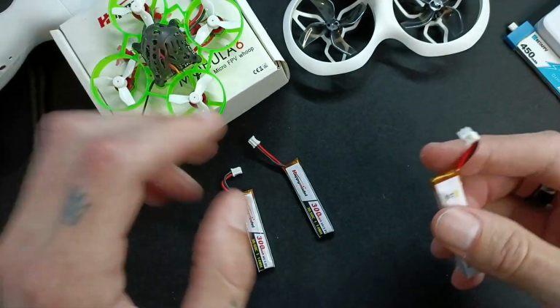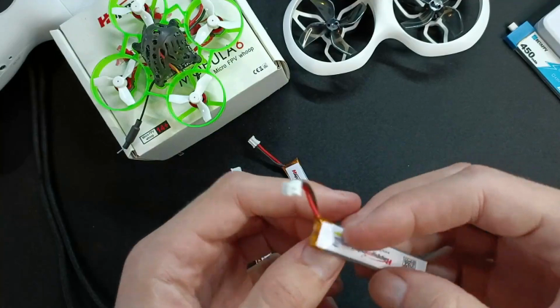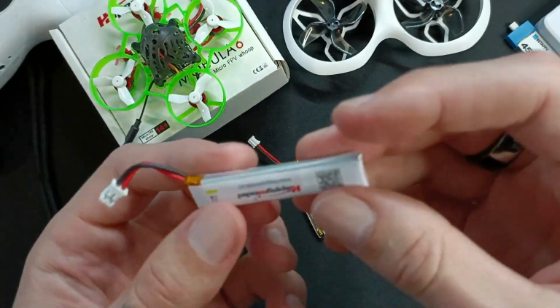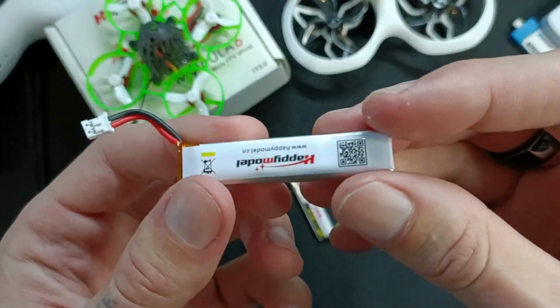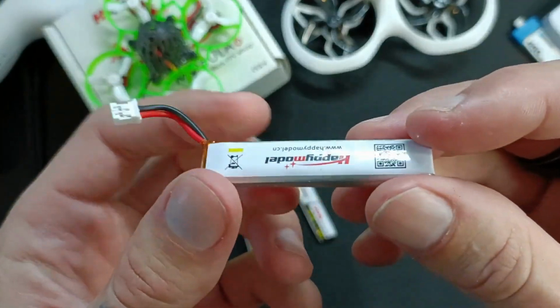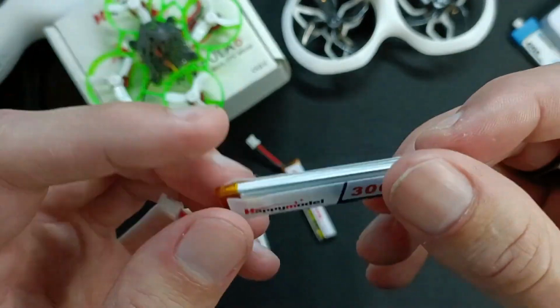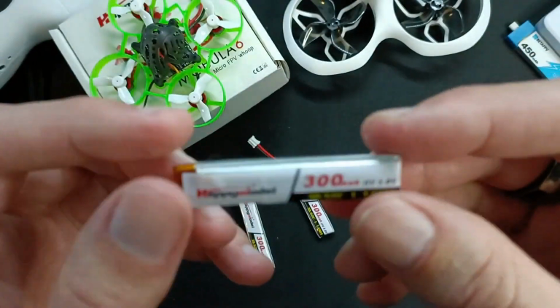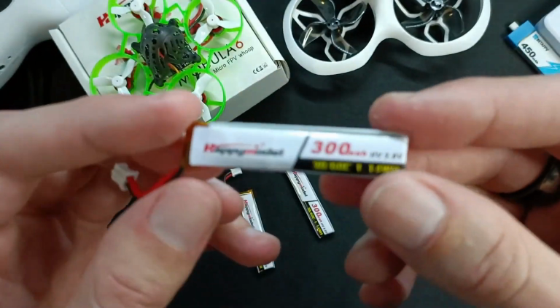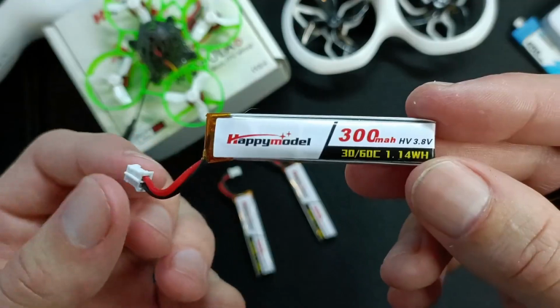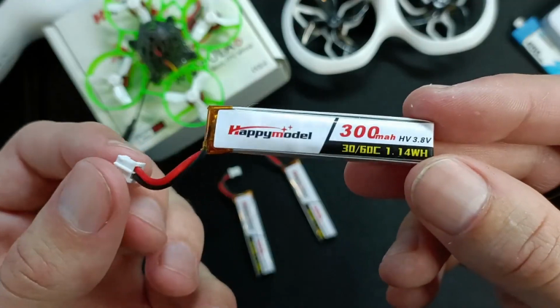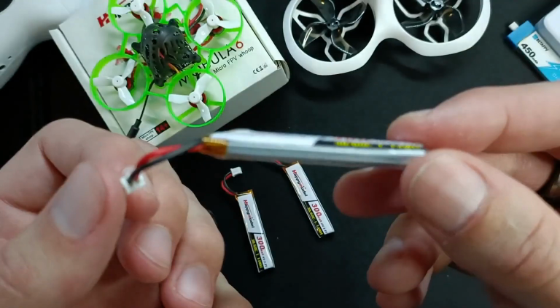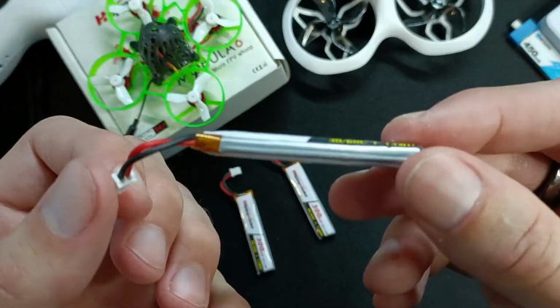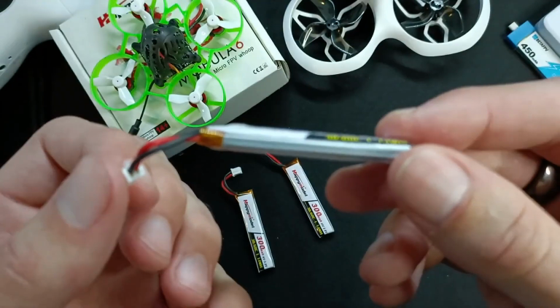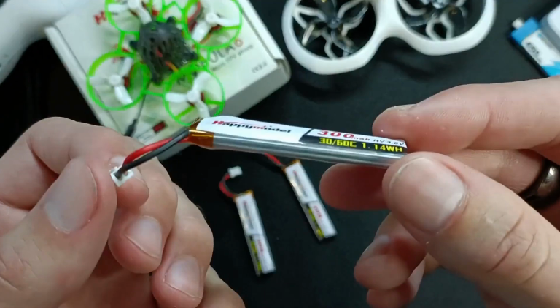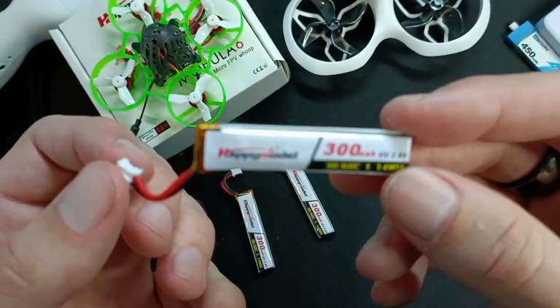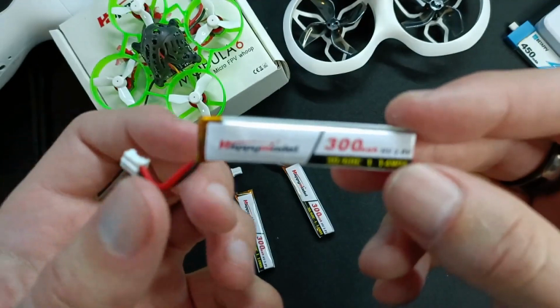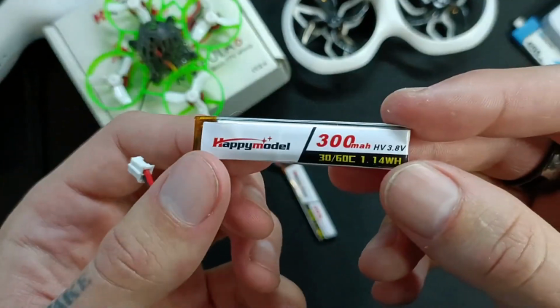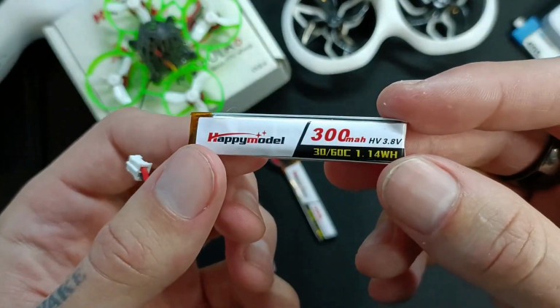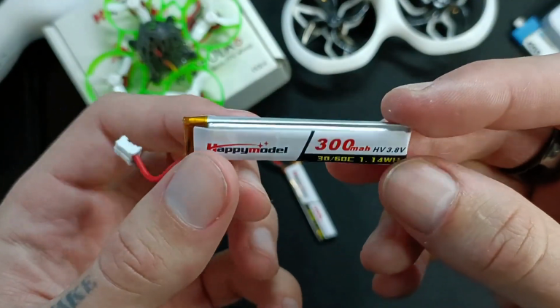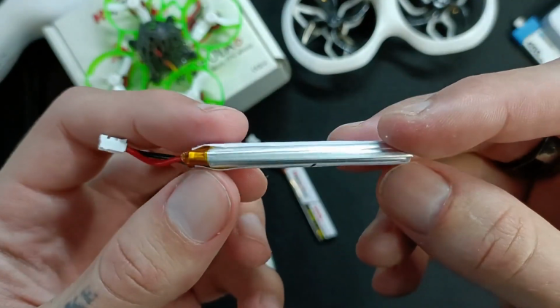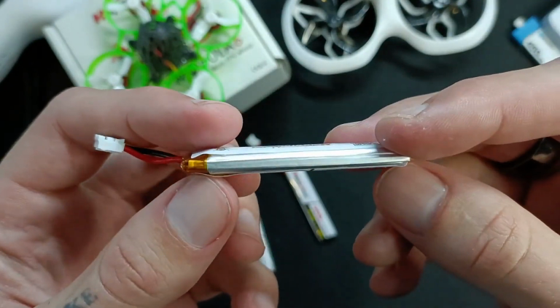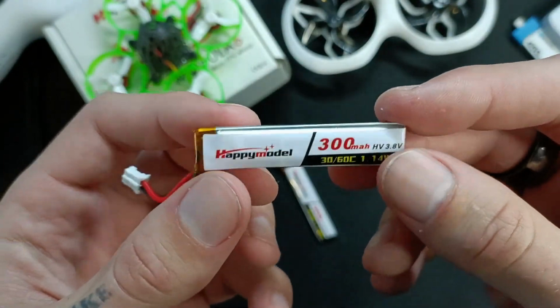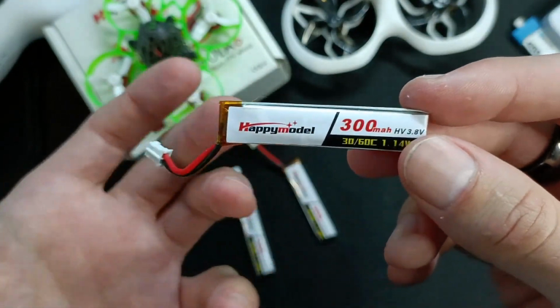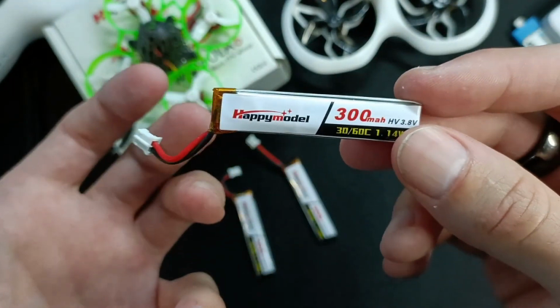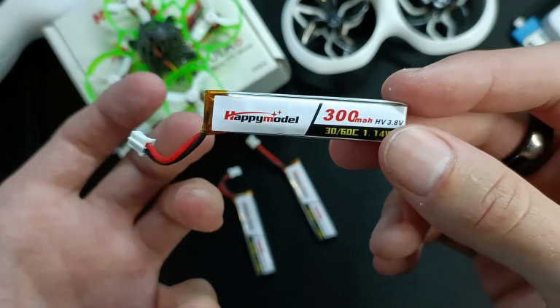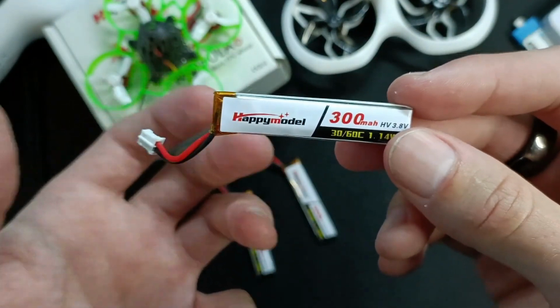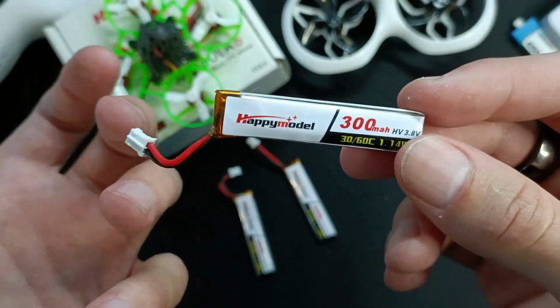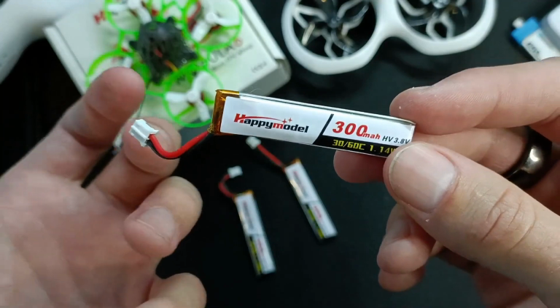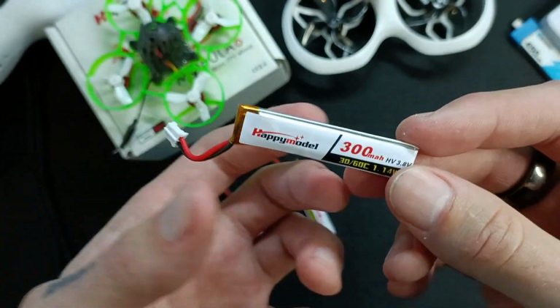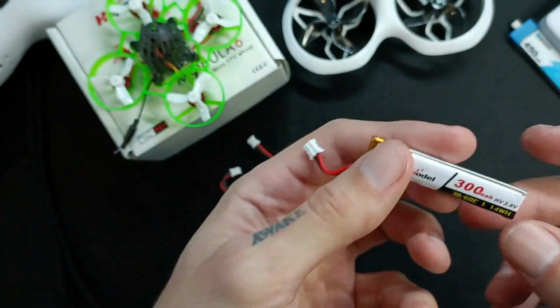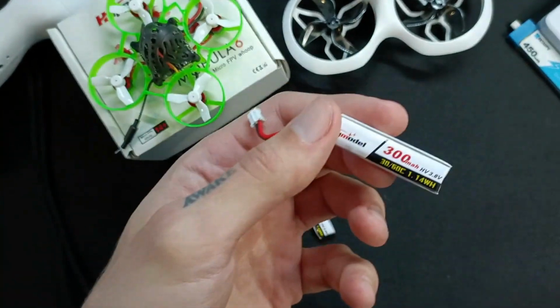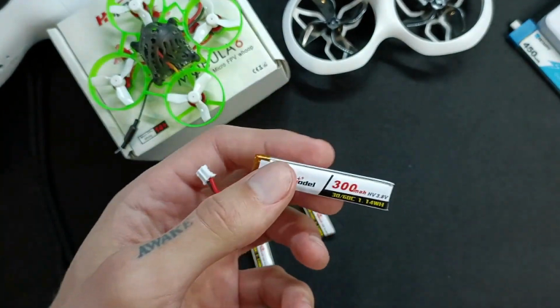Overall, let me just give you a little close-up of this battery. They're very good, quite reliable. They do sag a little bit at low voltage, but you know they're a 1S battery — which 1S battery doesn't, I would say.